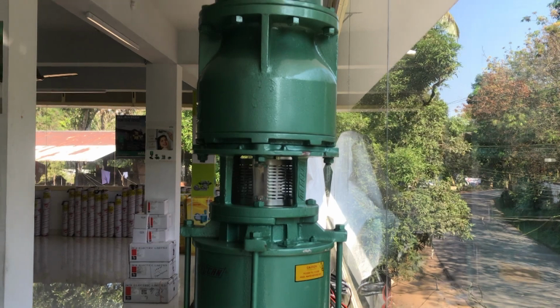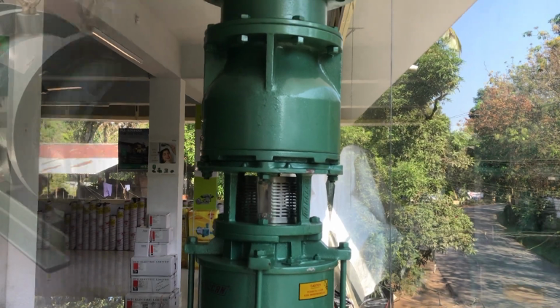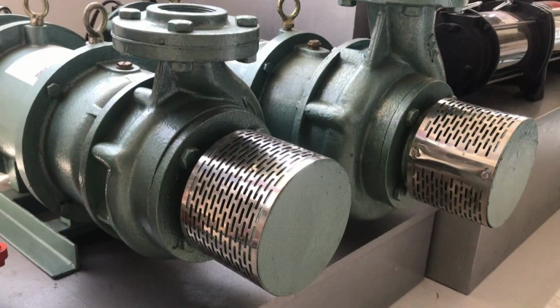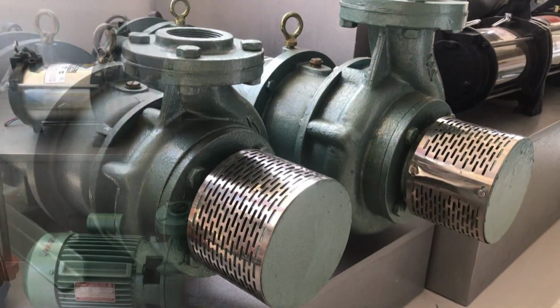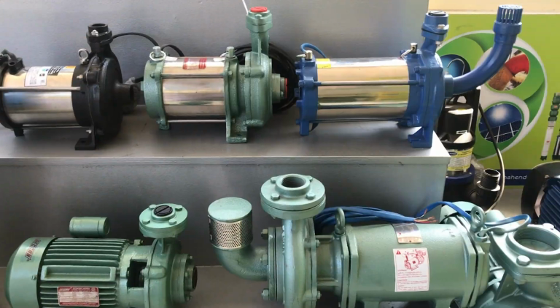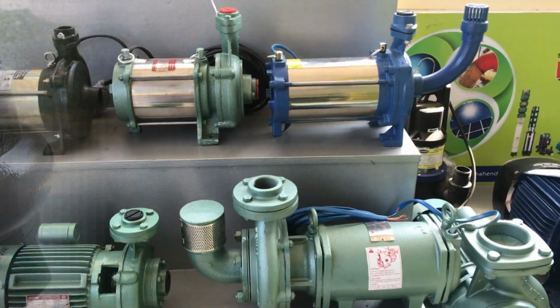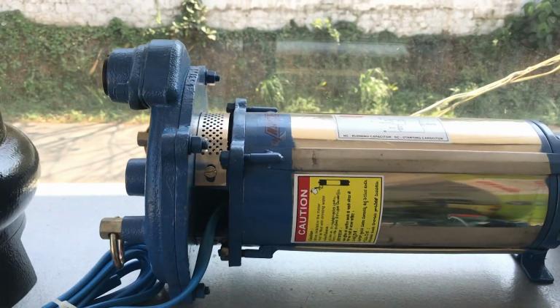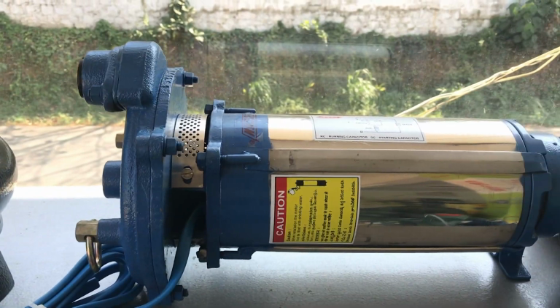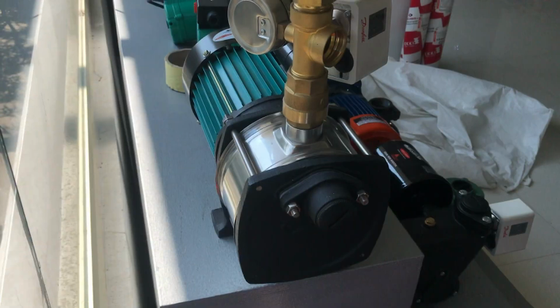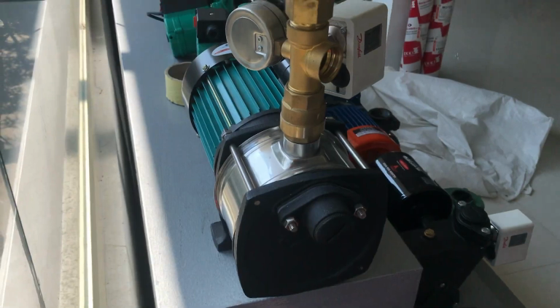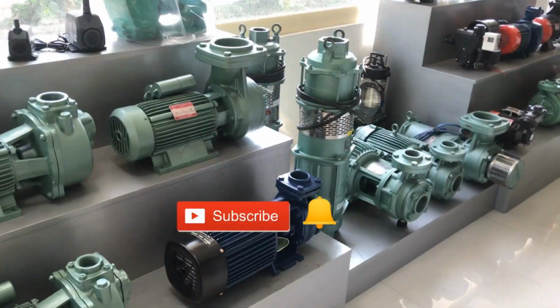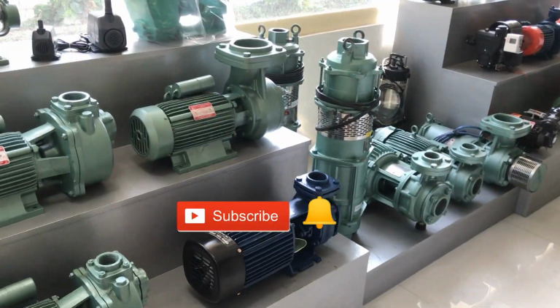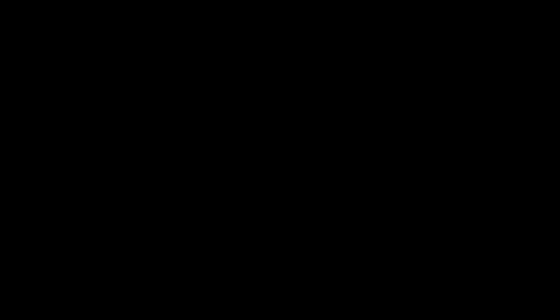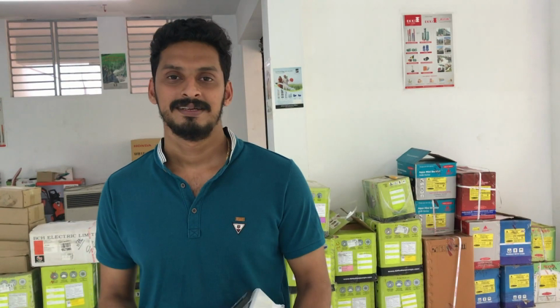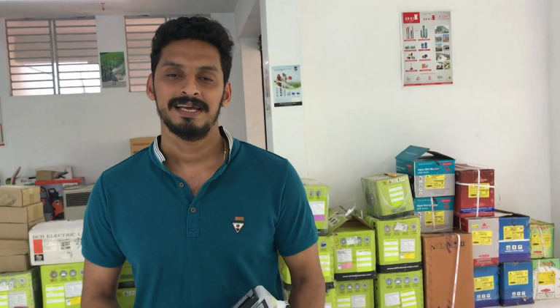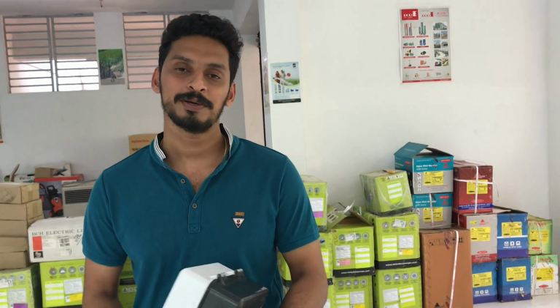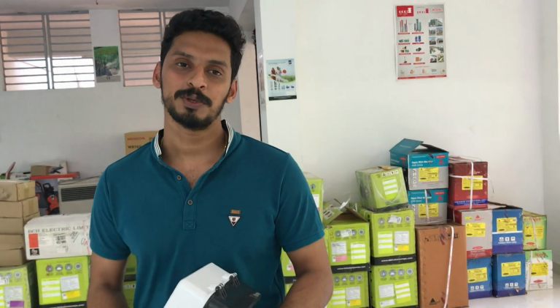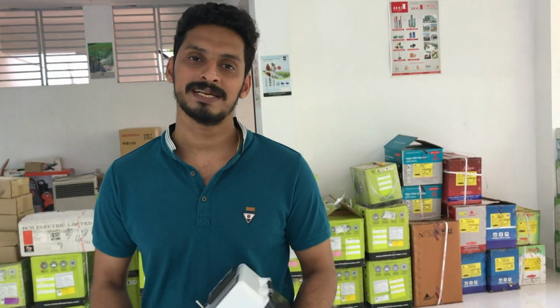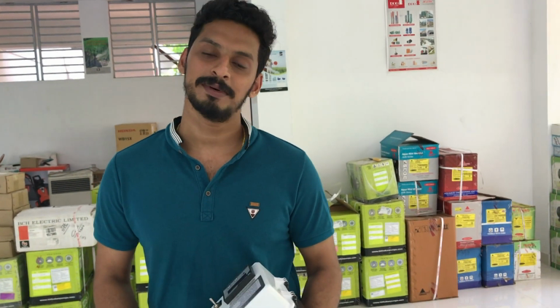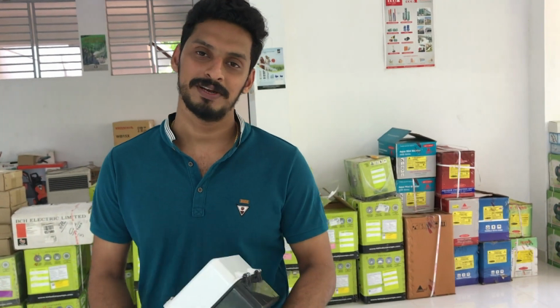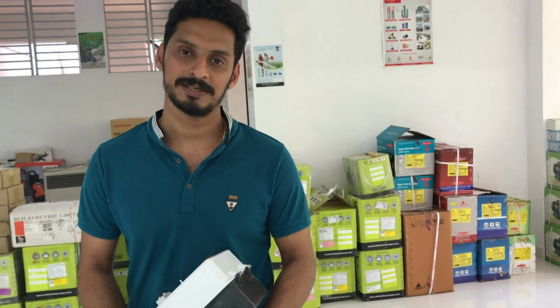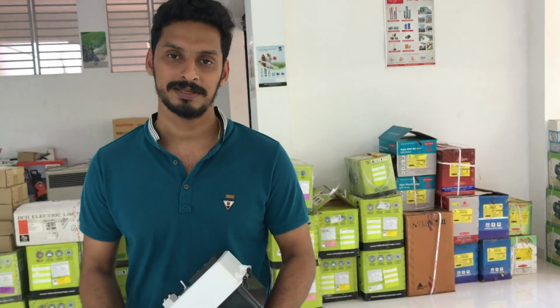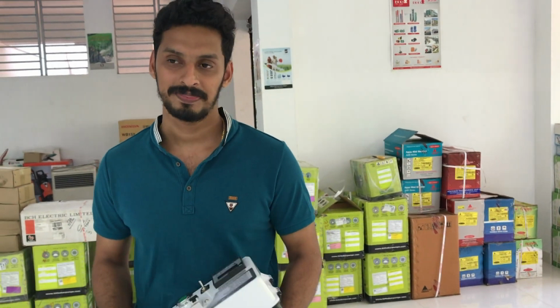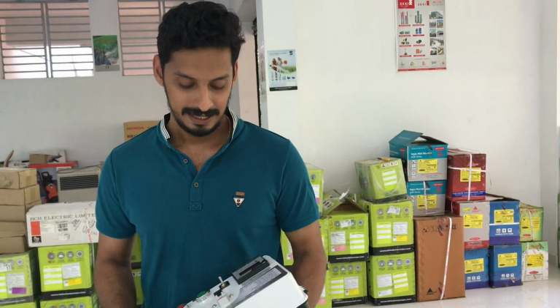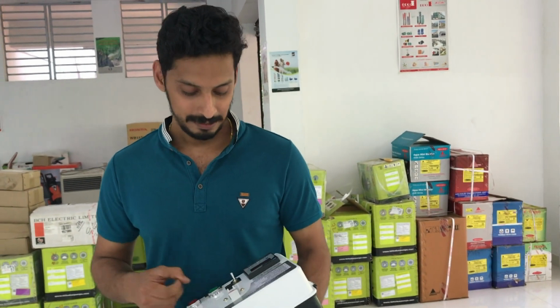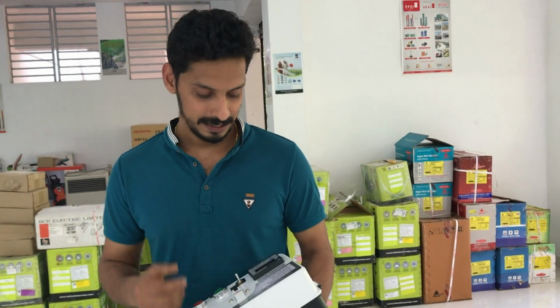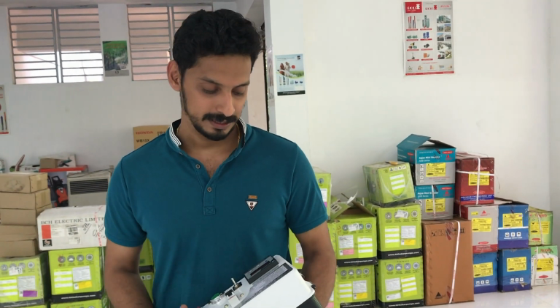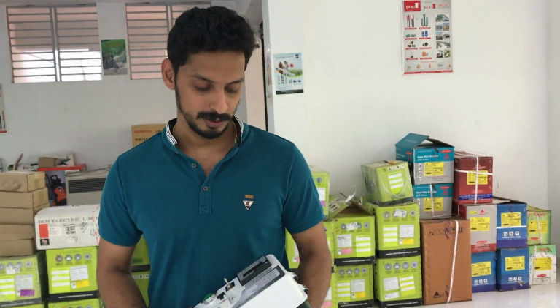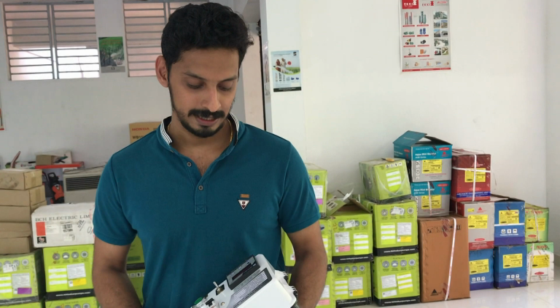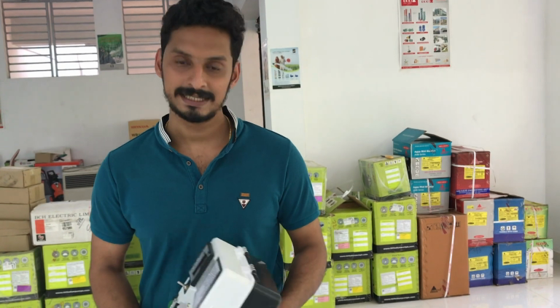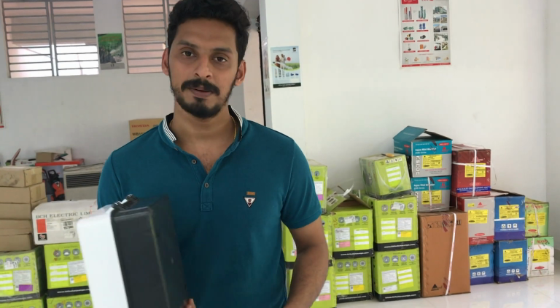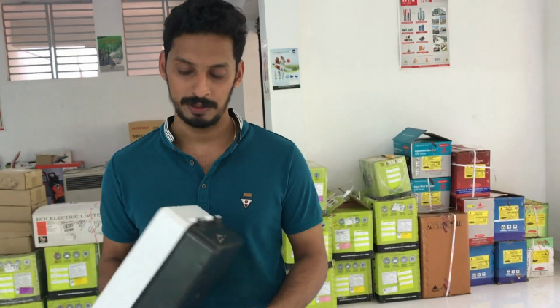Welcome to the first video of the Thundatthelreders. Hello everyone, welcome to Thundatthelreders. We are going to talk about a digital pump control.